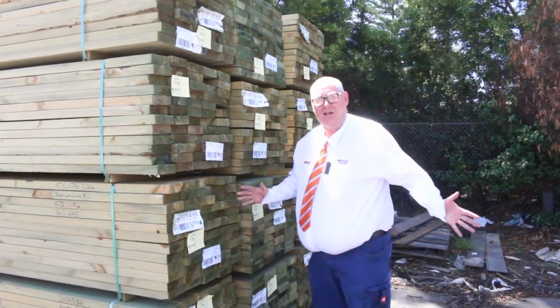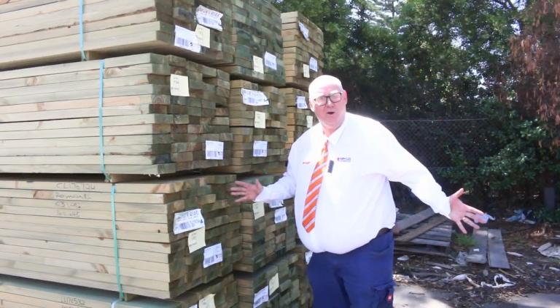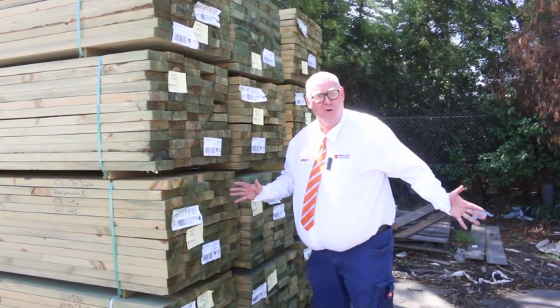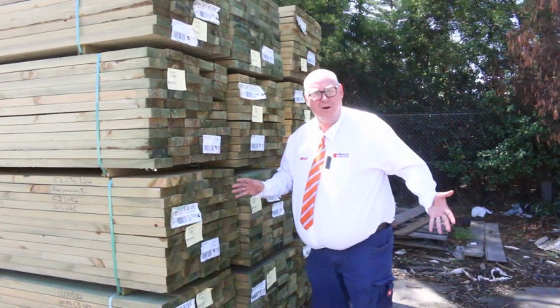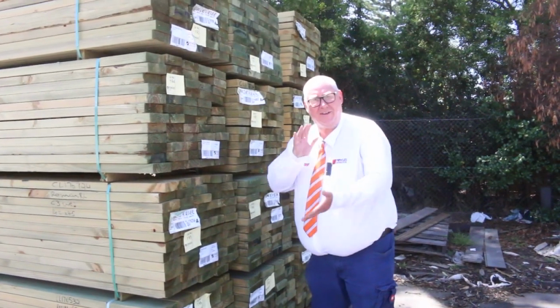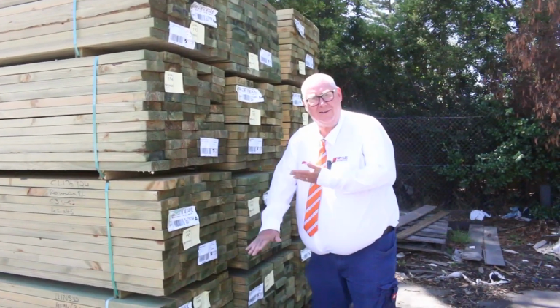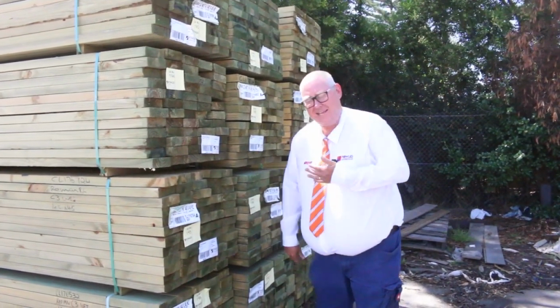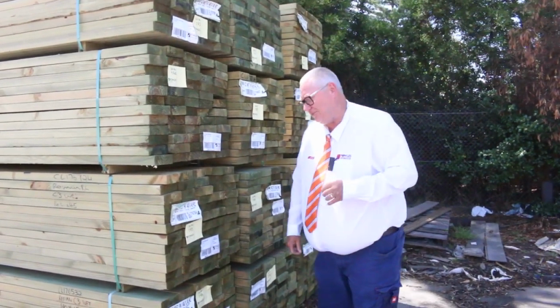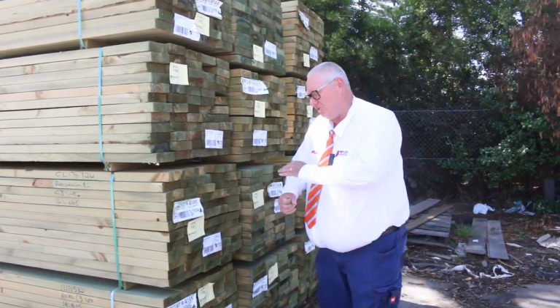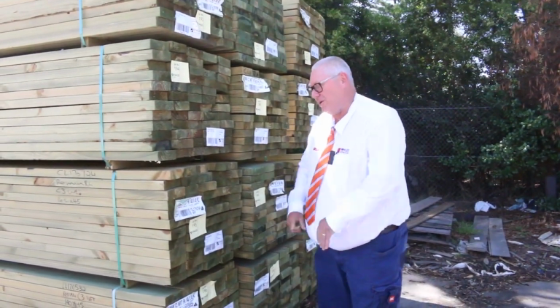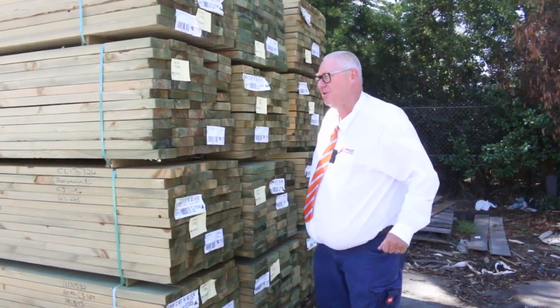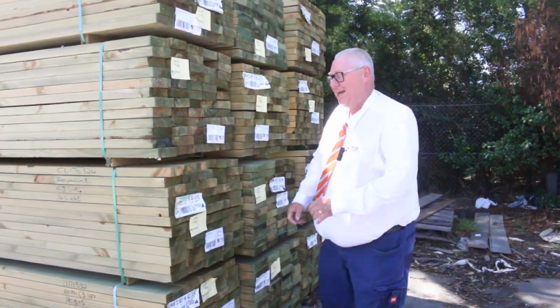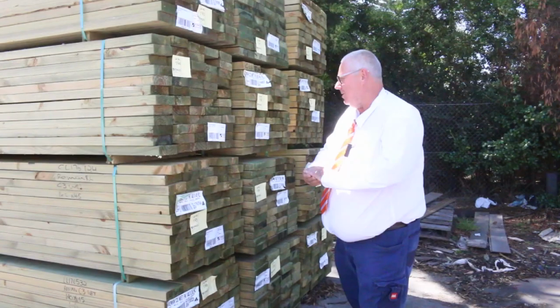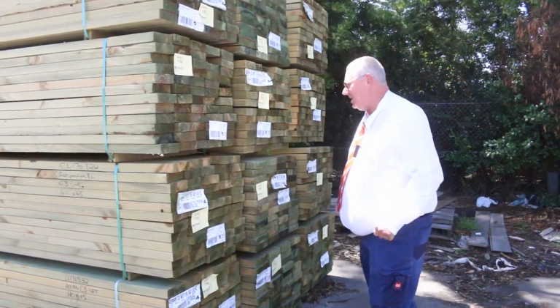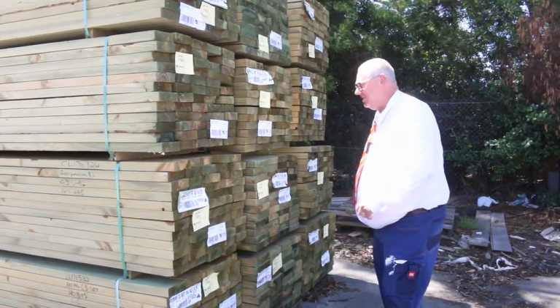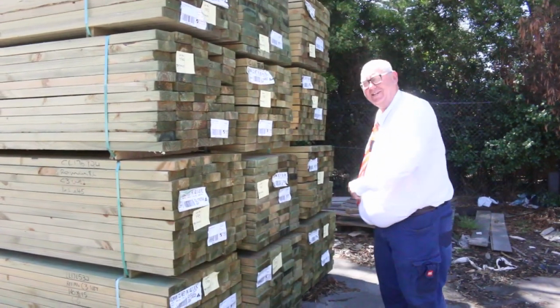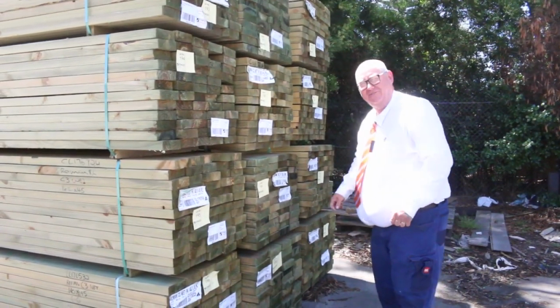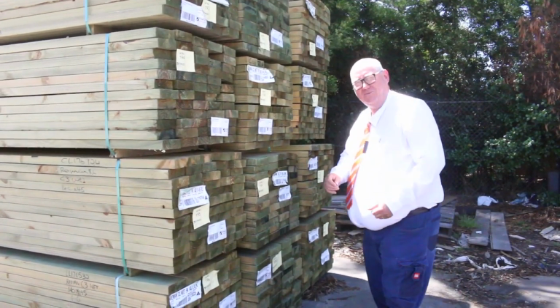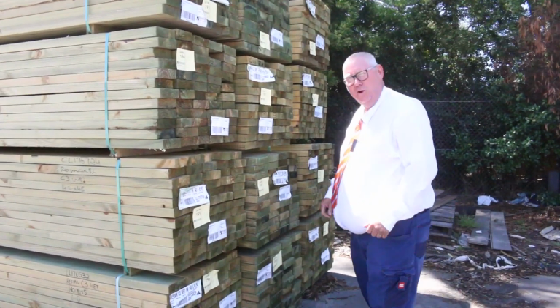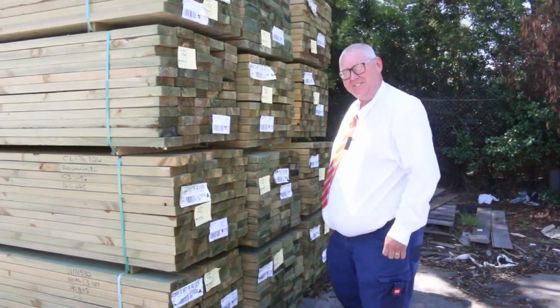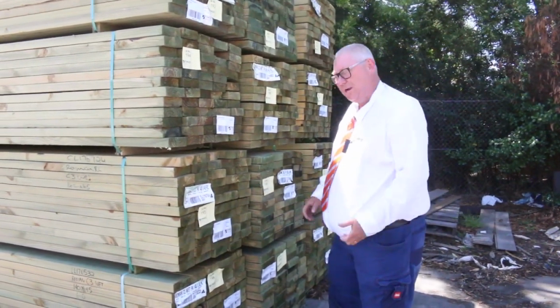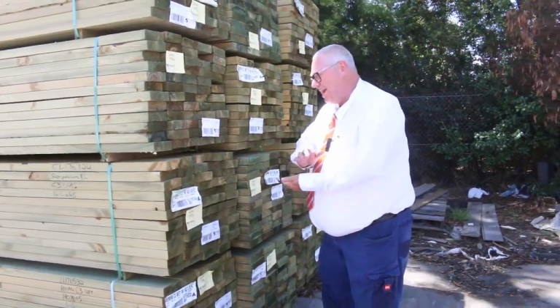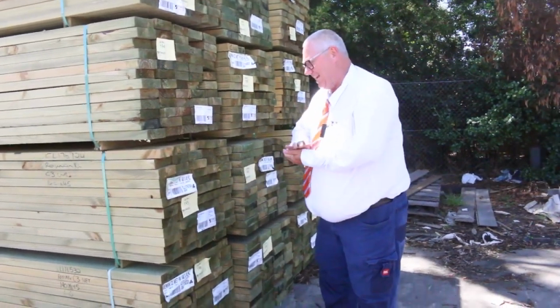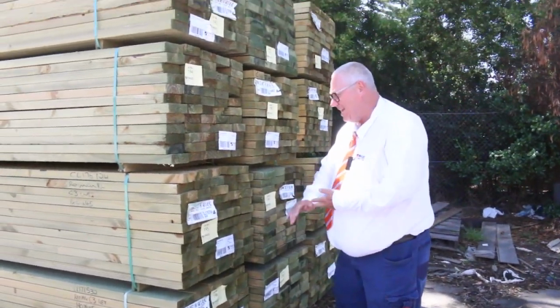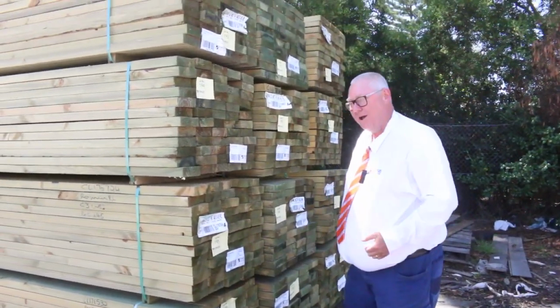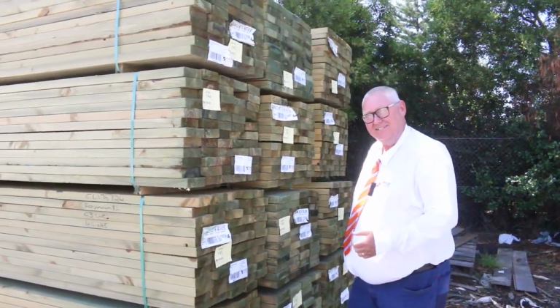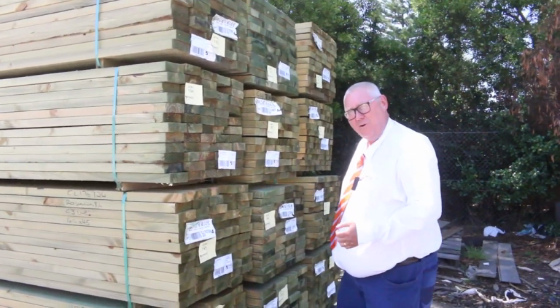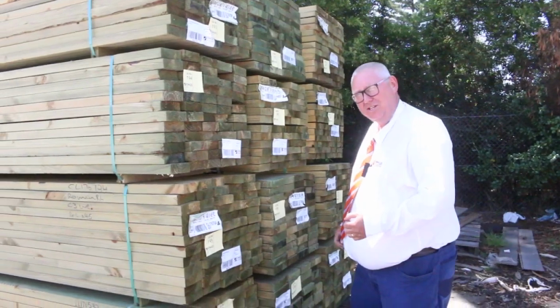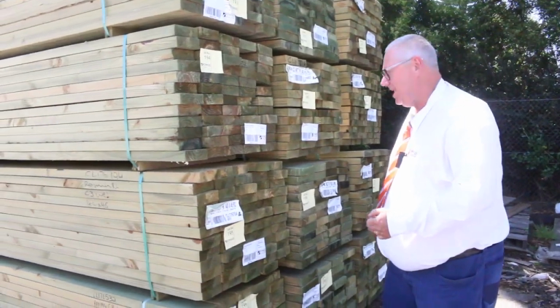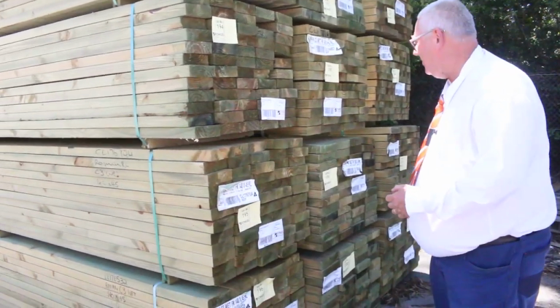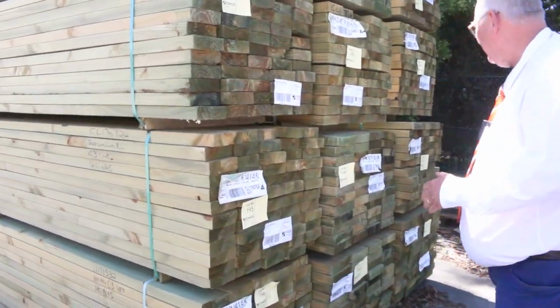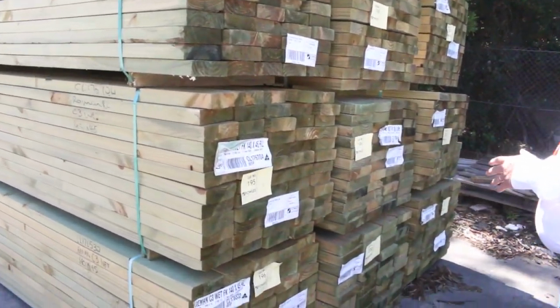Hello! Michael from Felsia once again for this week's auction preview. It'll be Wednesday the 13th of January 2021 at 10 a.m. Let's go for a walk and check out what we've got this week.